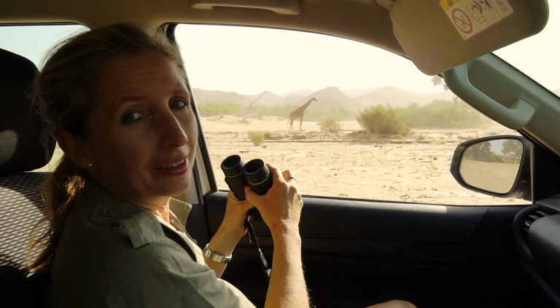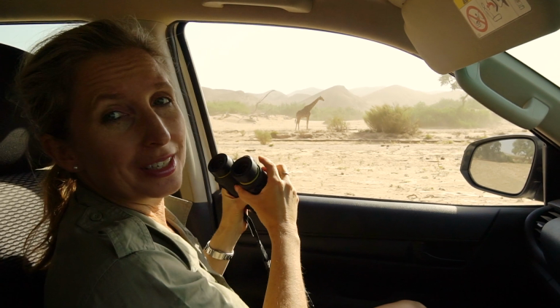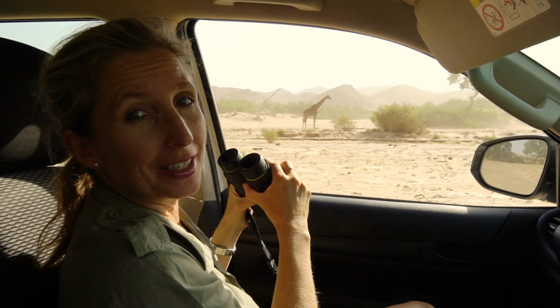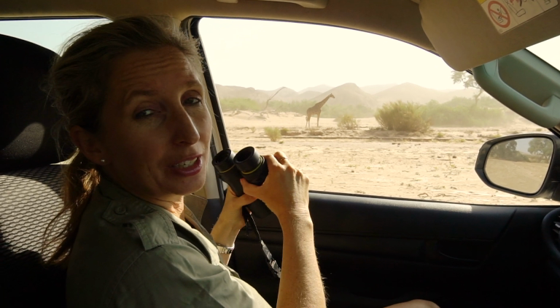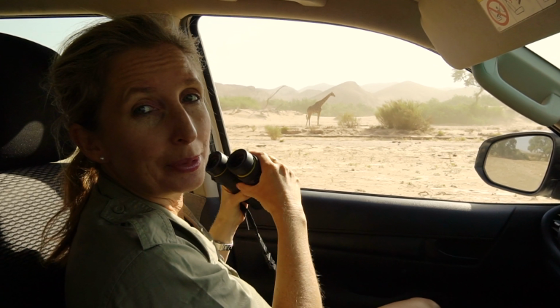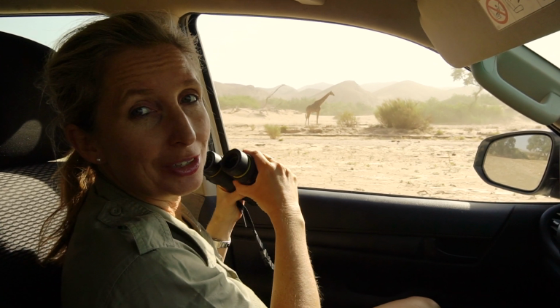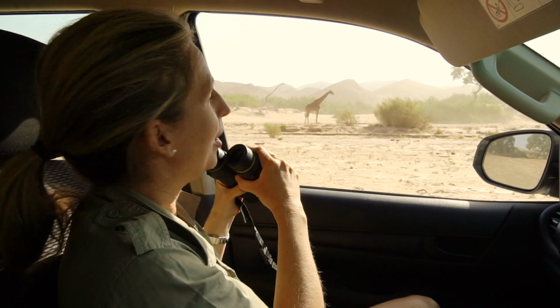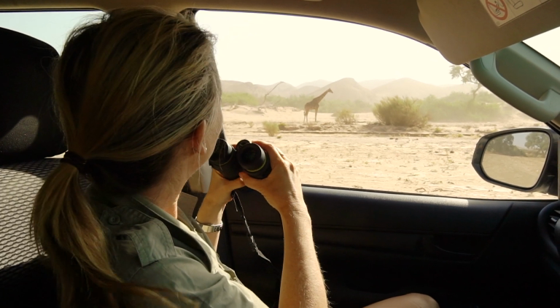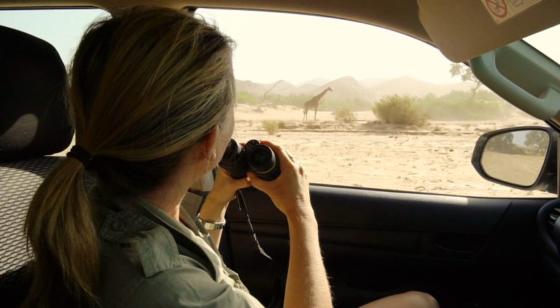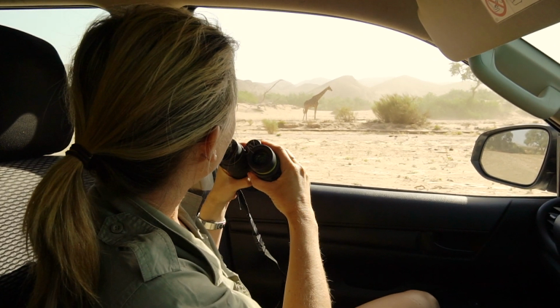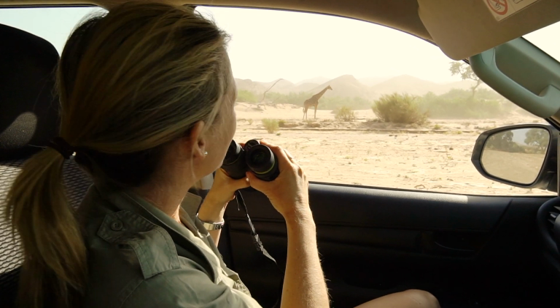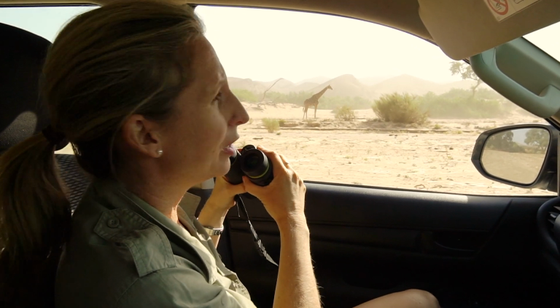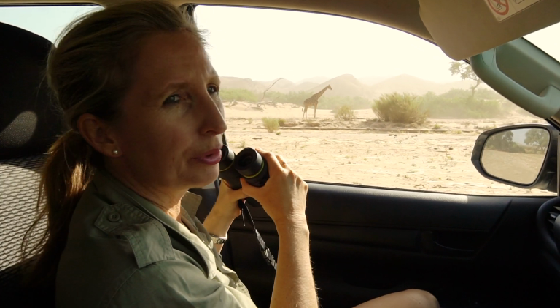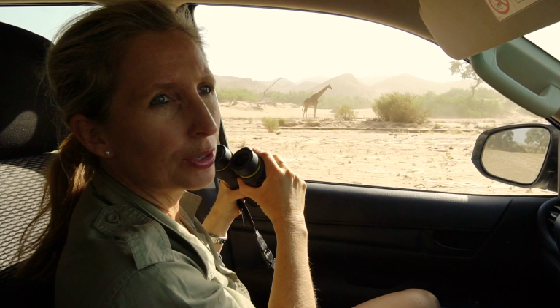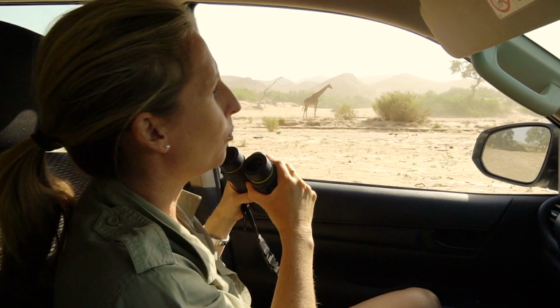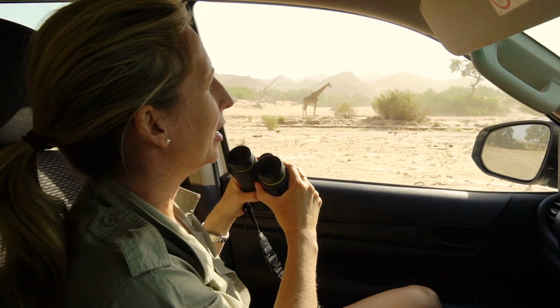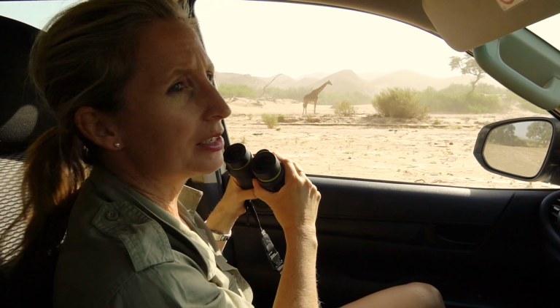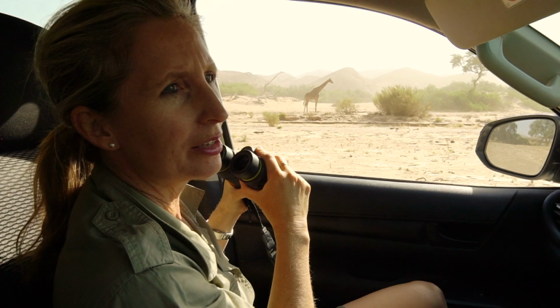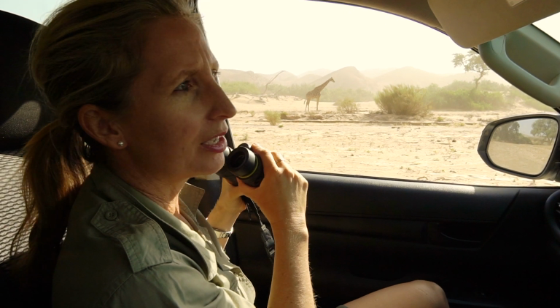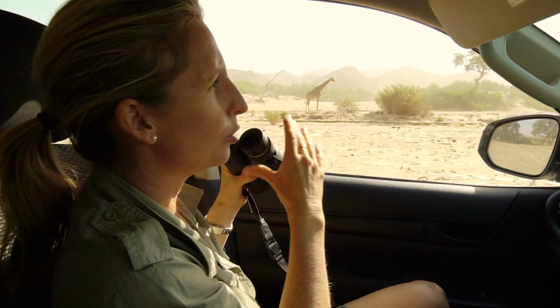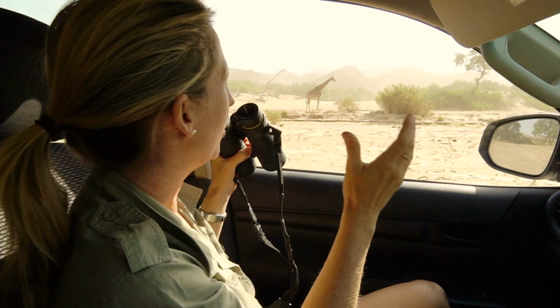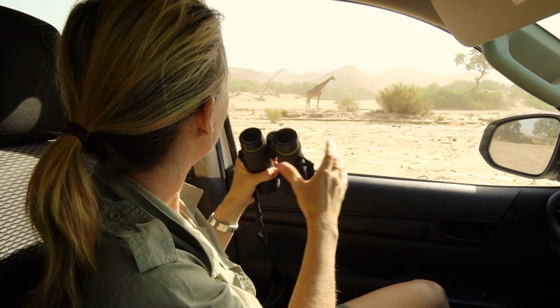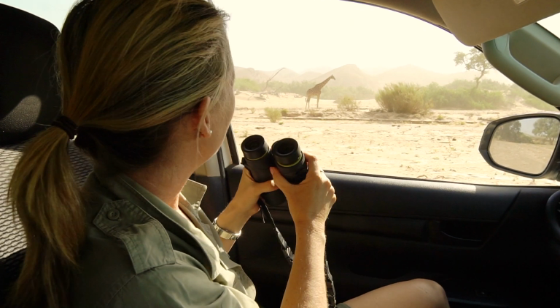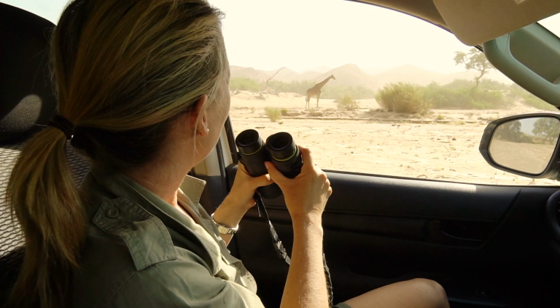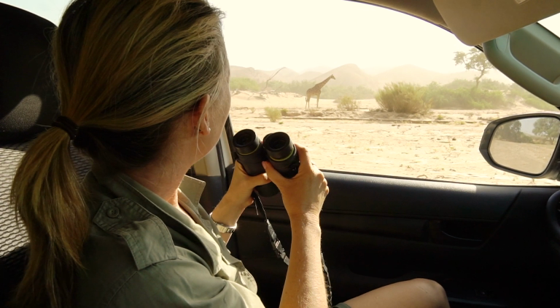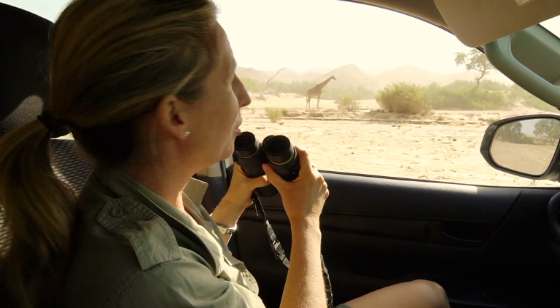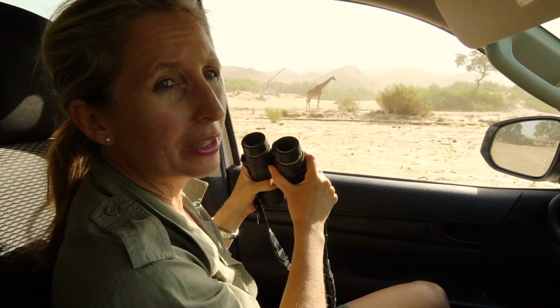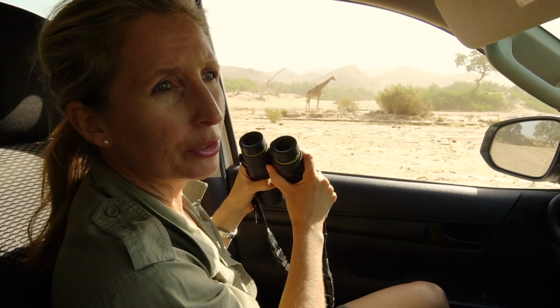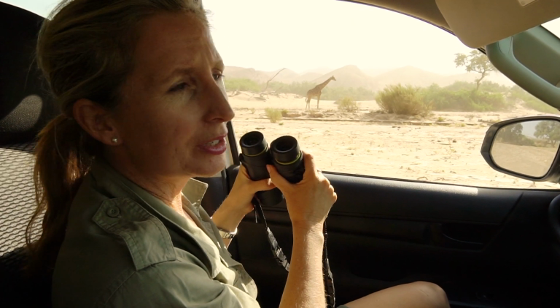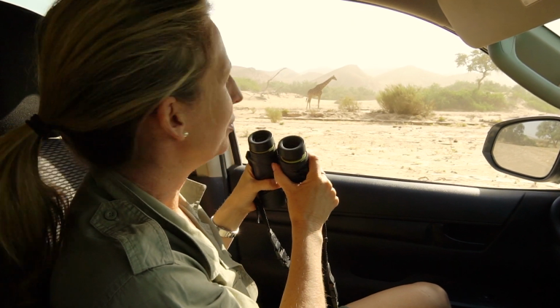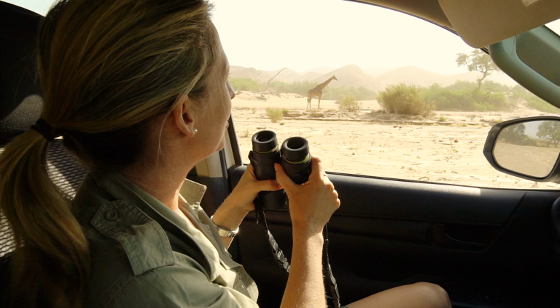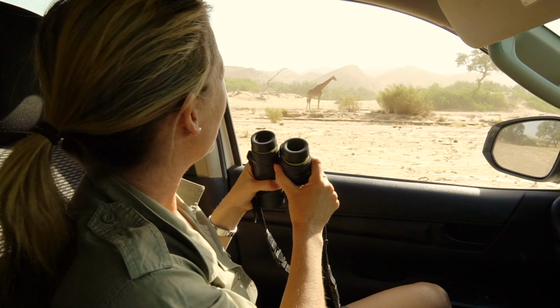This is a desert-adapted giraffe, and you can tell it's pretty hostile weather out there today. There's a dust storm blowing, but it's not worrying them too much — they're used to this sort of weather.